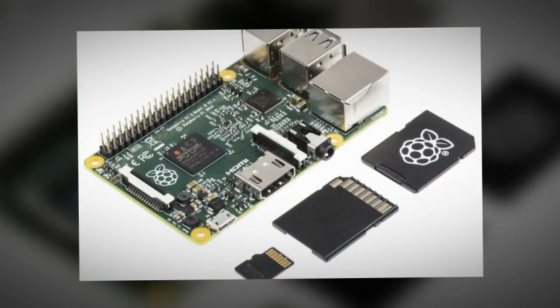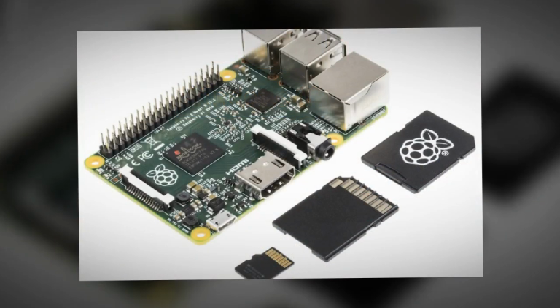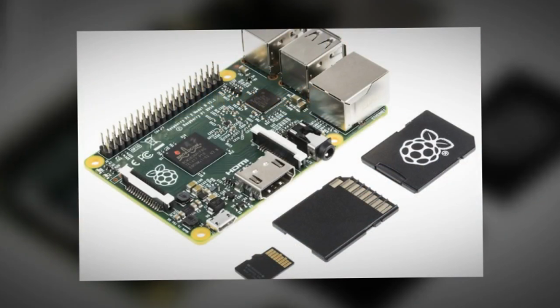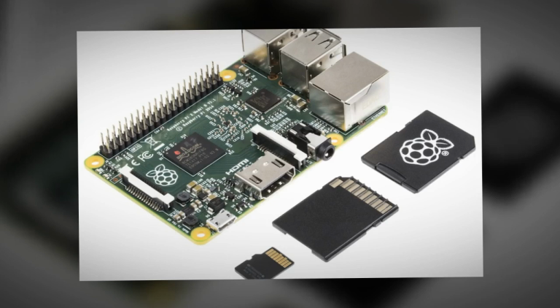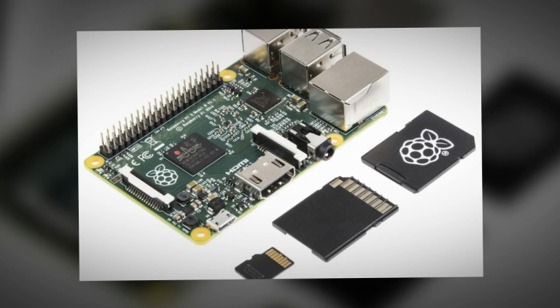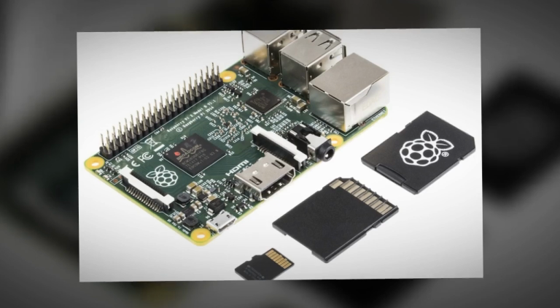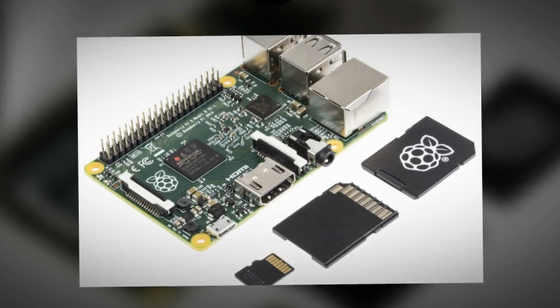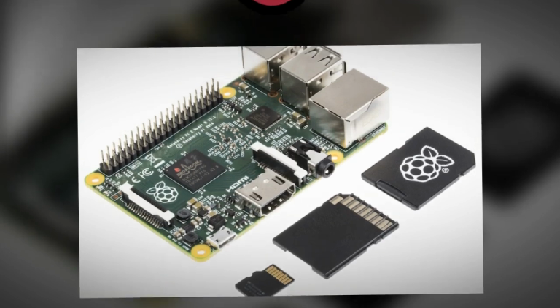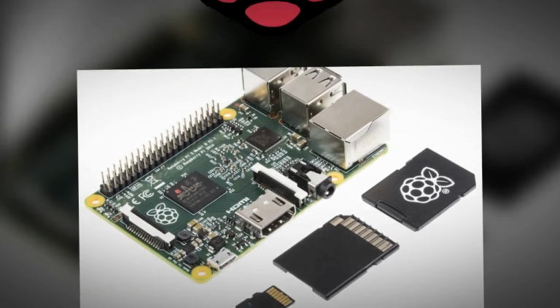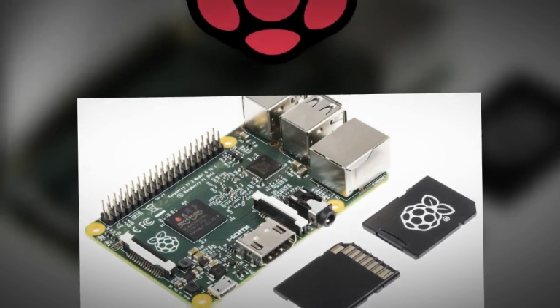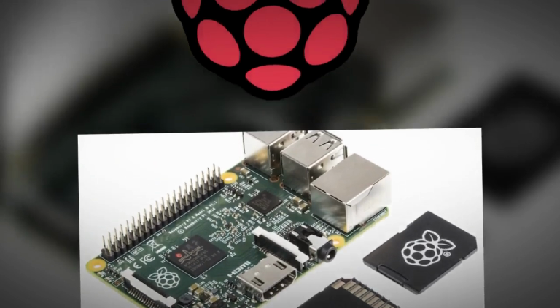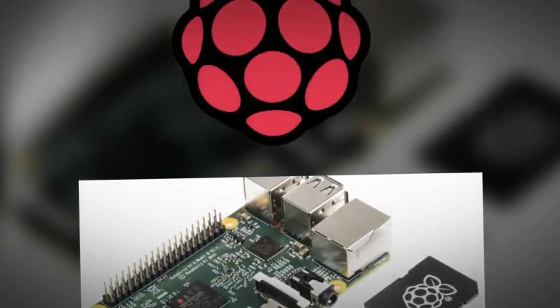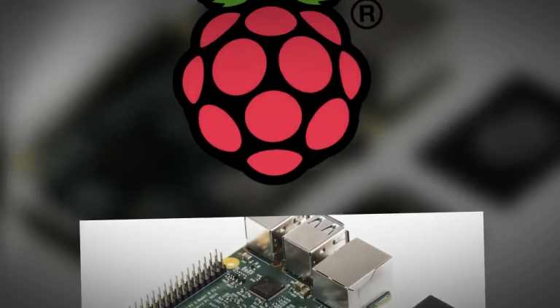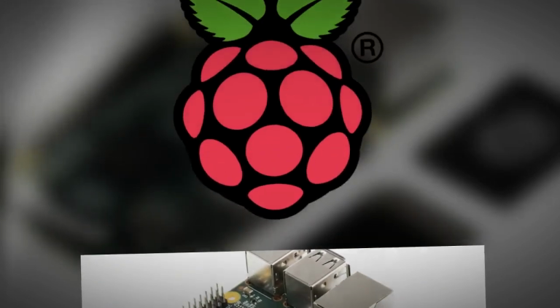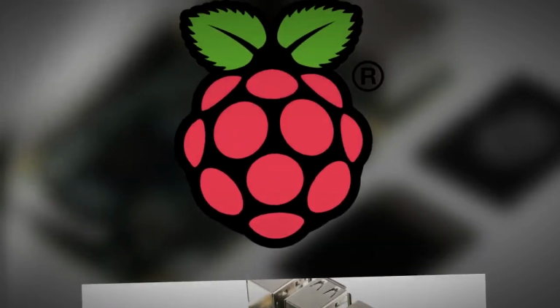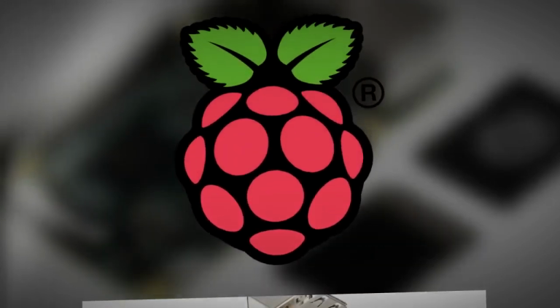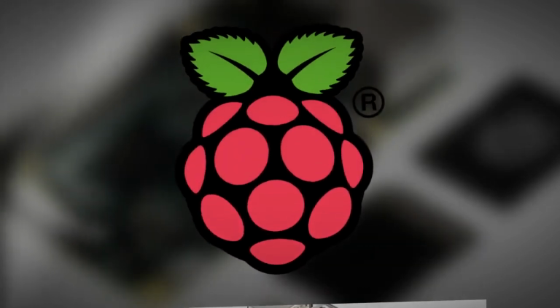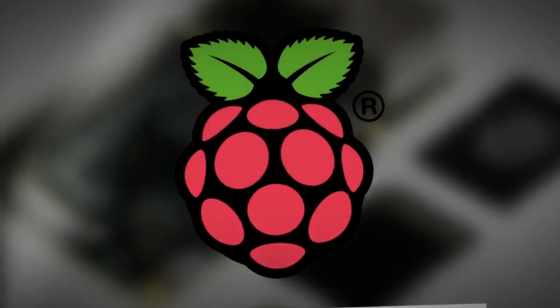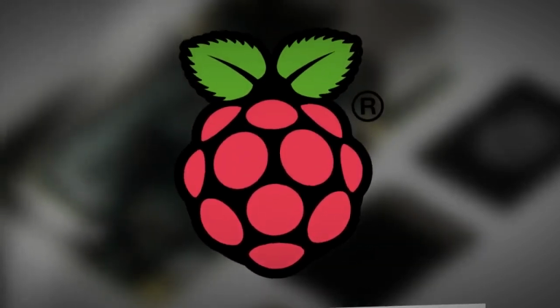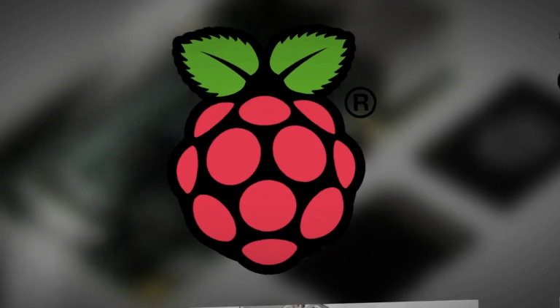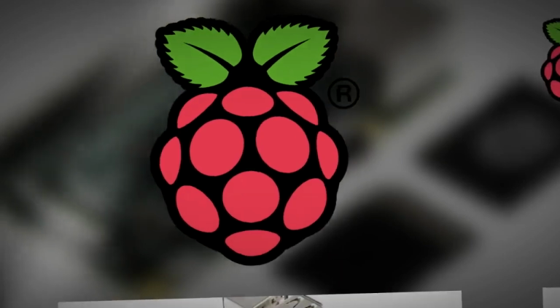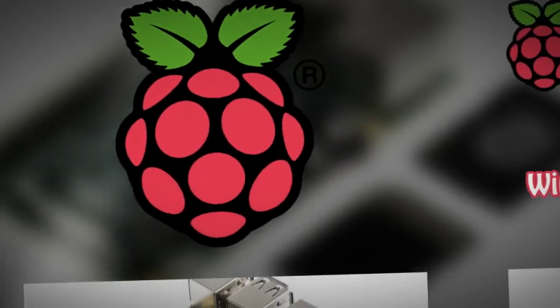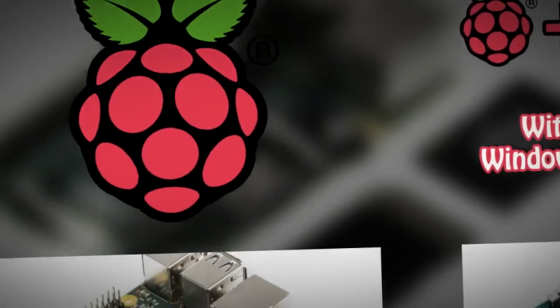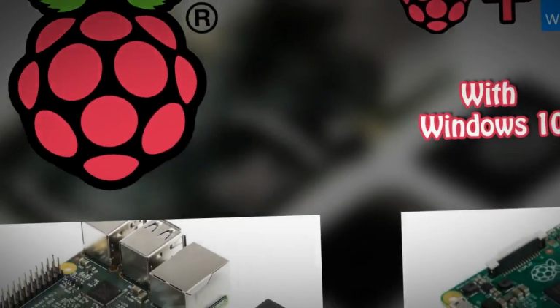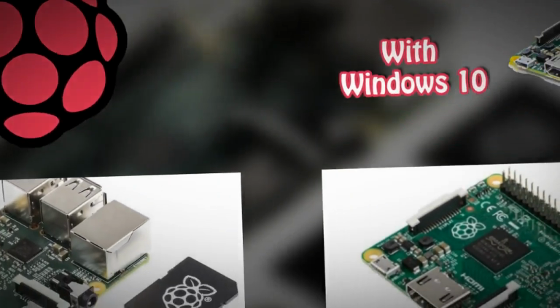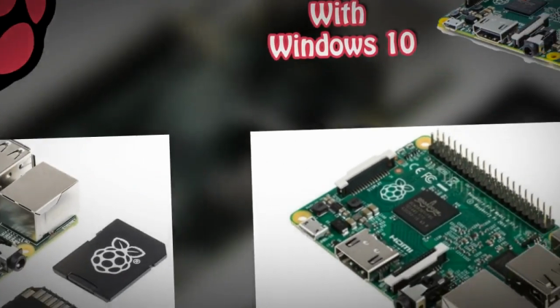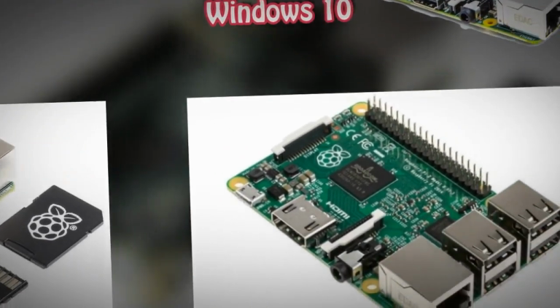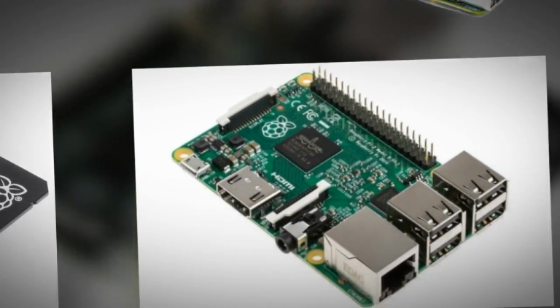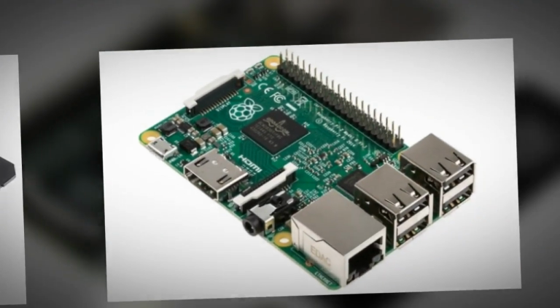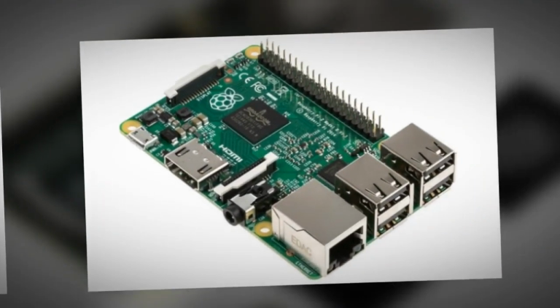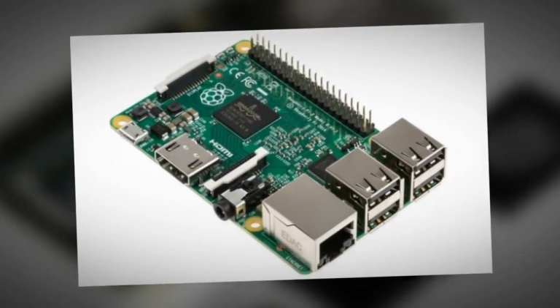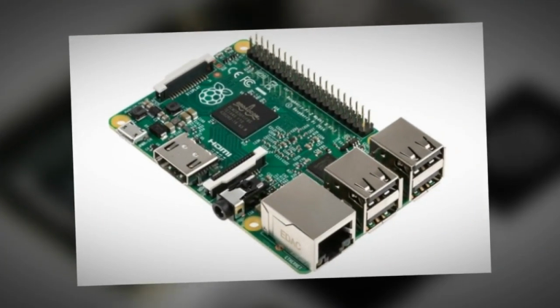Now that we're using an ARMv7 core, we can also run Ubuntu. A snappy Ubuntu core image is available now, and a package for Noobs will be available in the next couple of weeks.